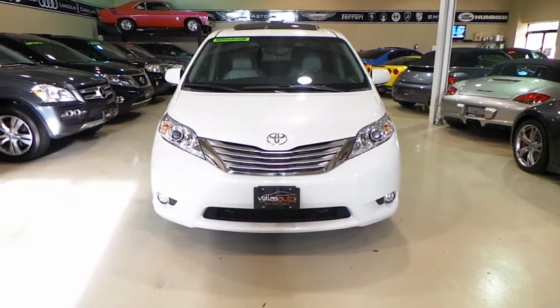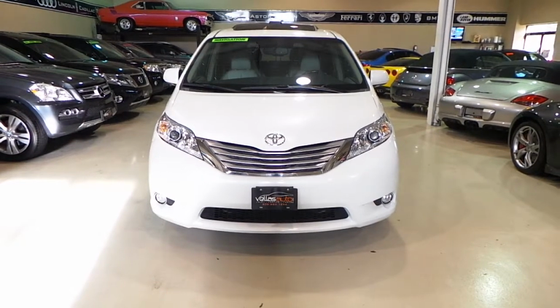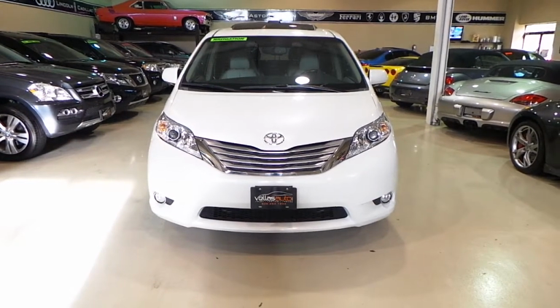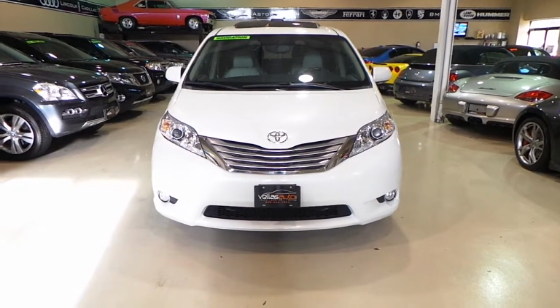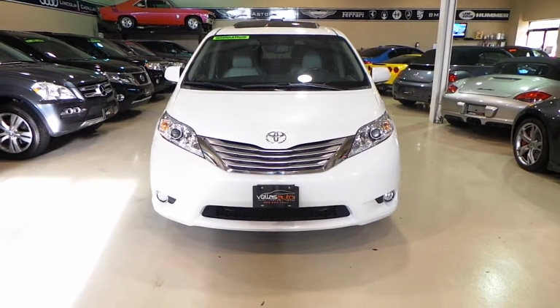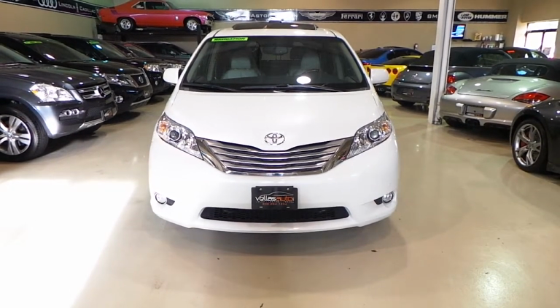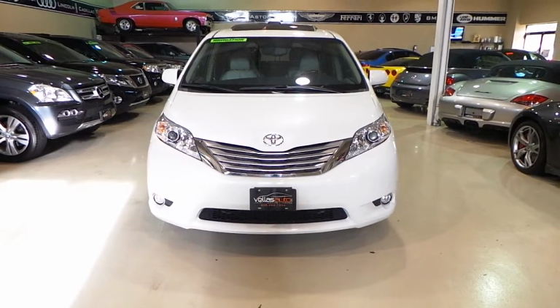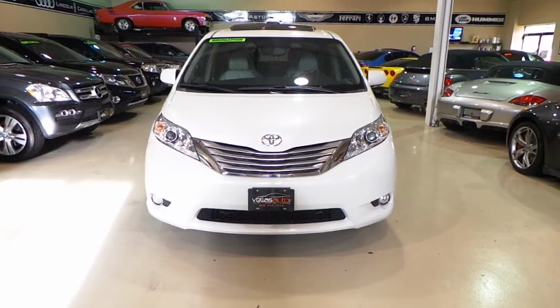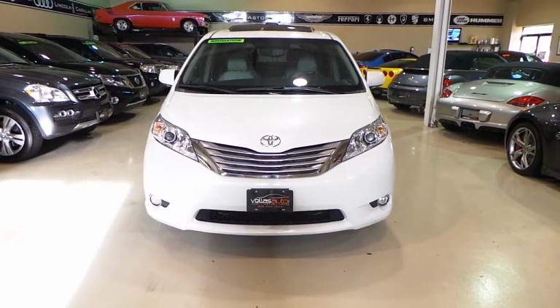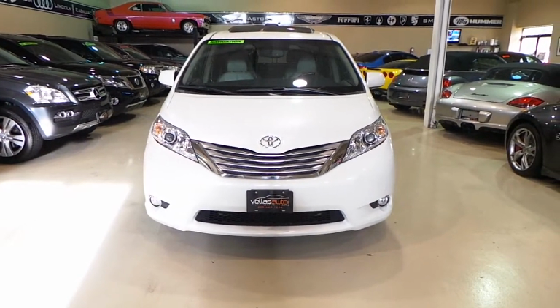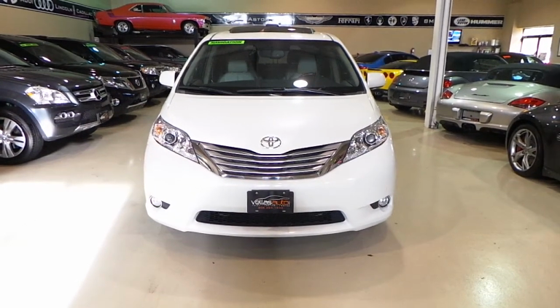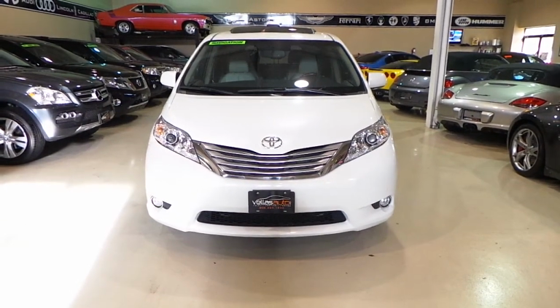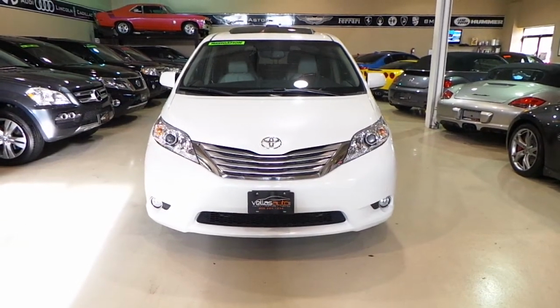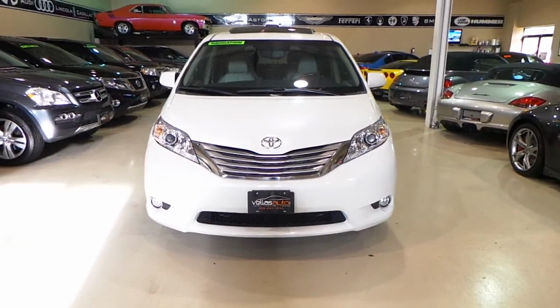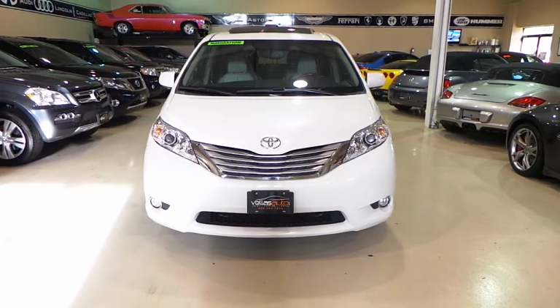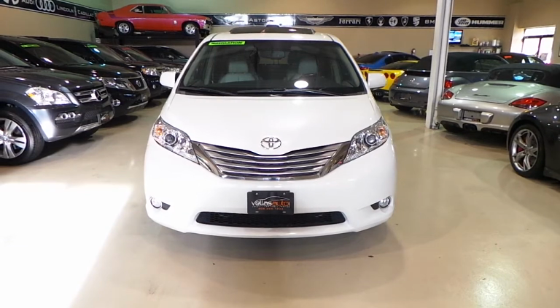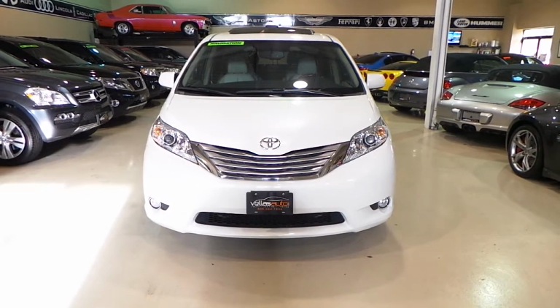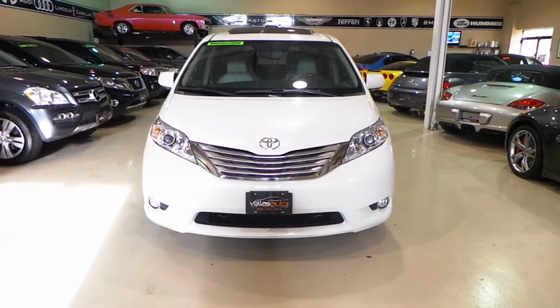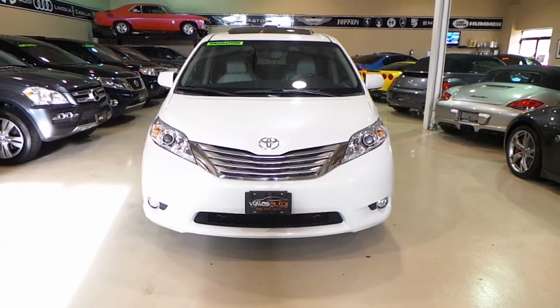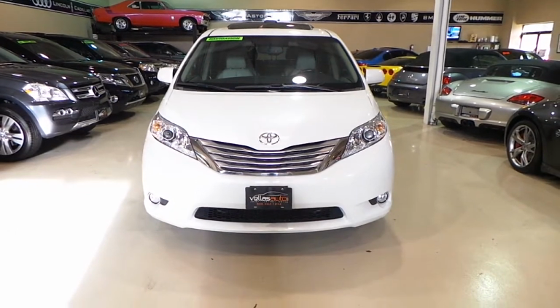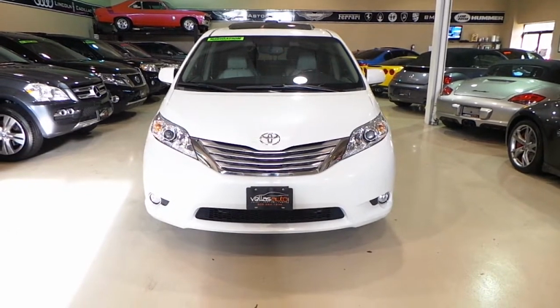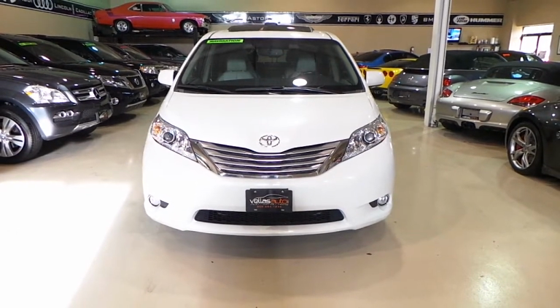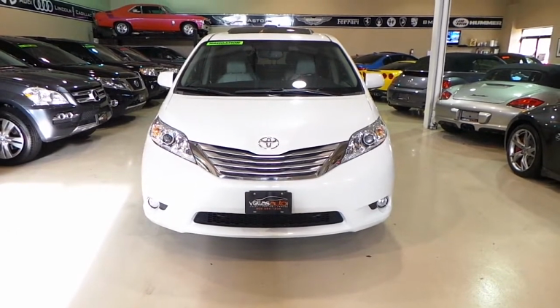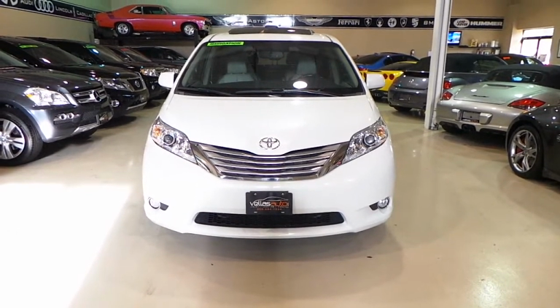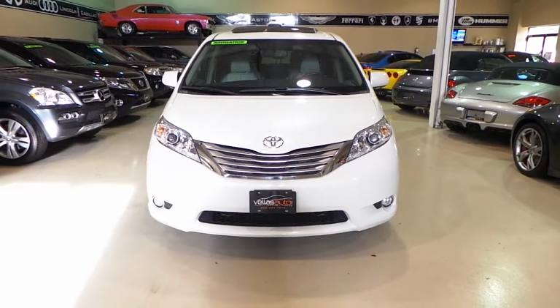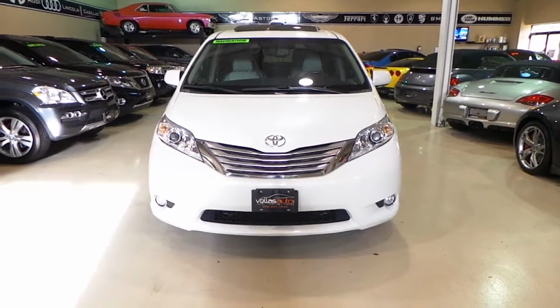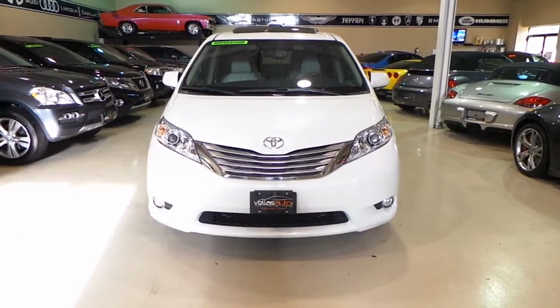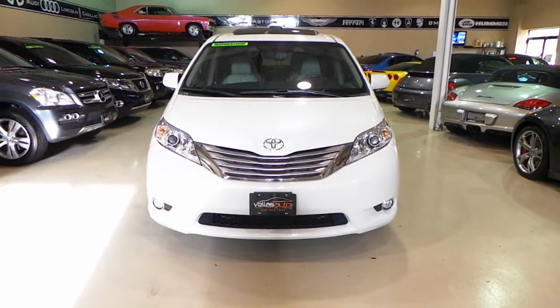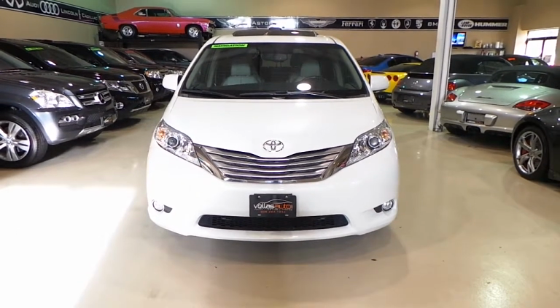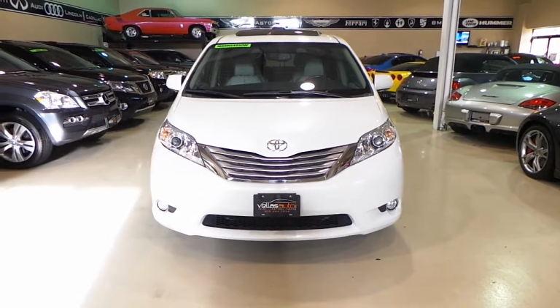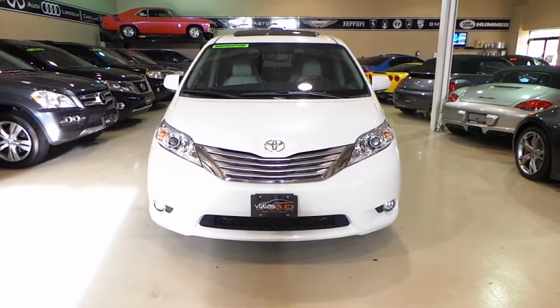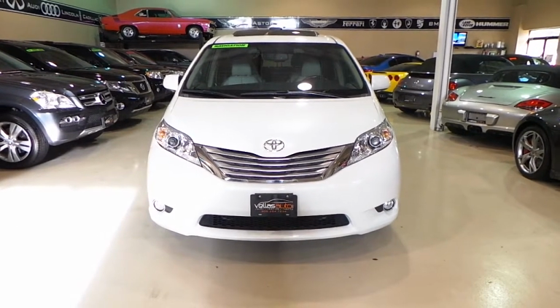Hi and welcome to Vela's Auto. My name is Kevin. I'm going to show you today a 2011 Toyota Sienna. It's an all-wheel drive limited package.